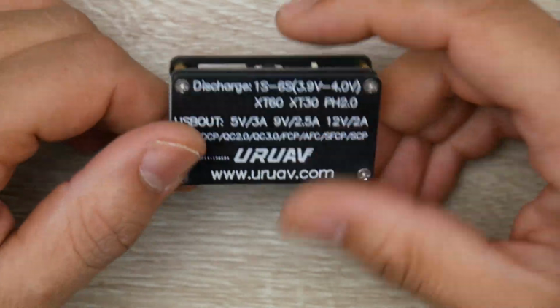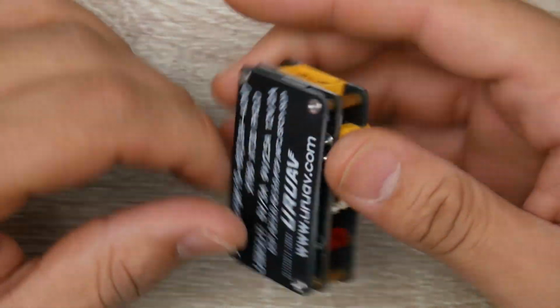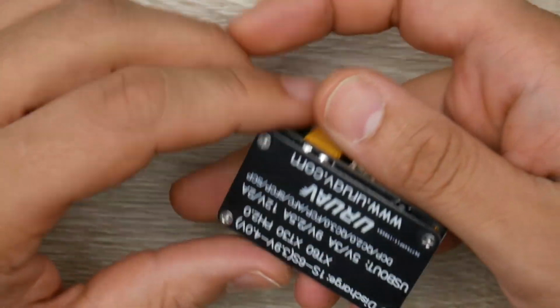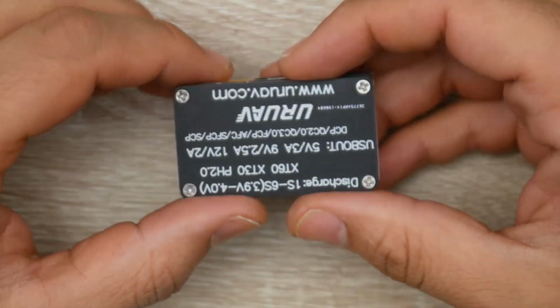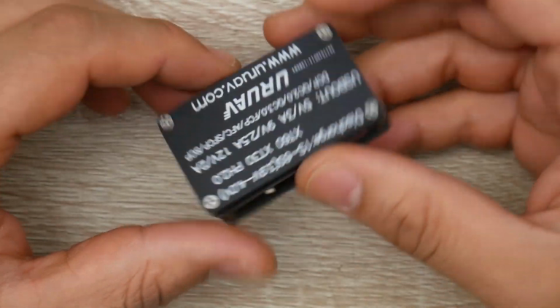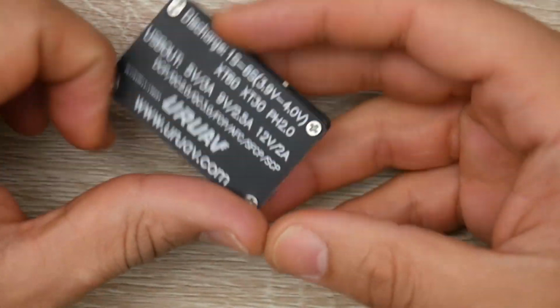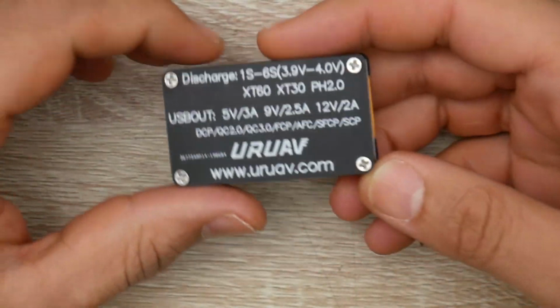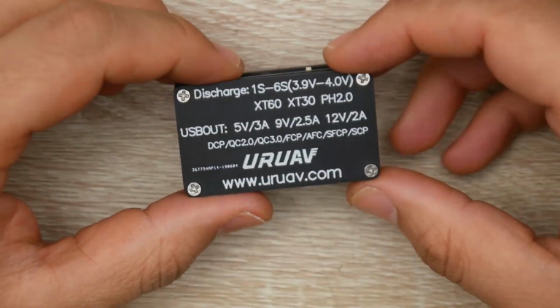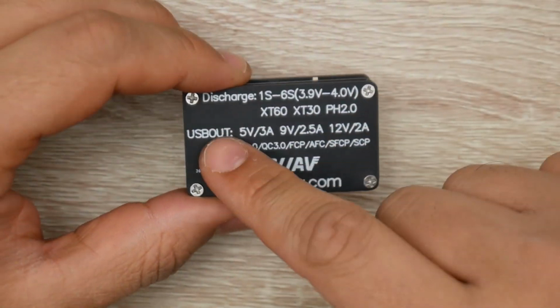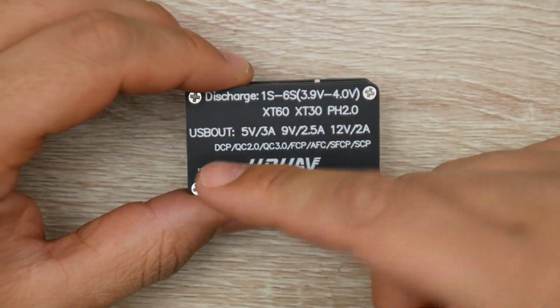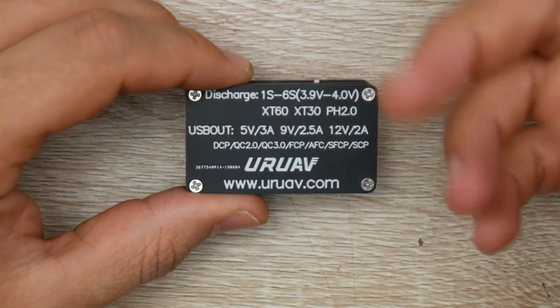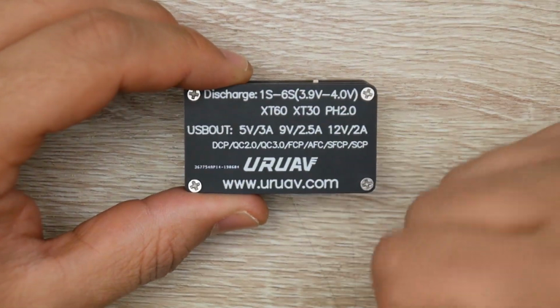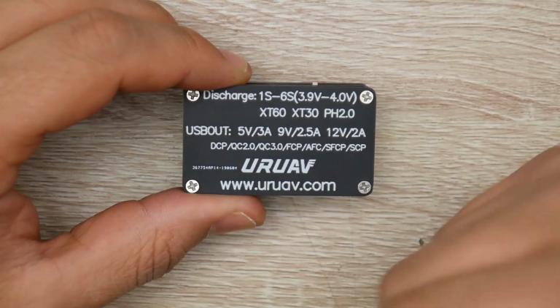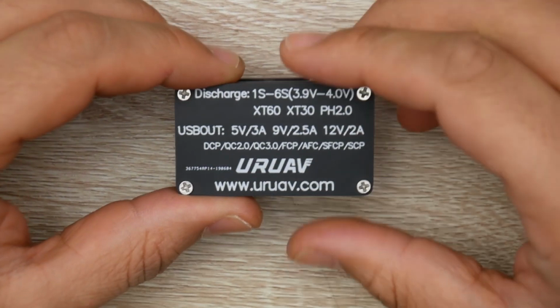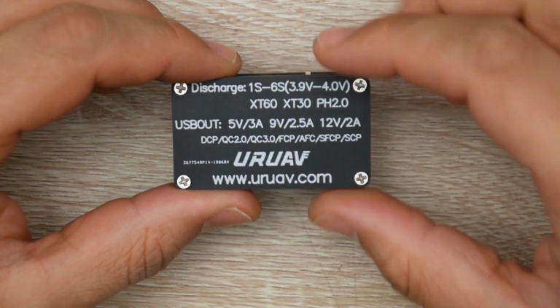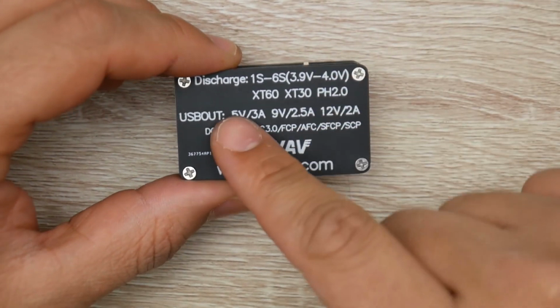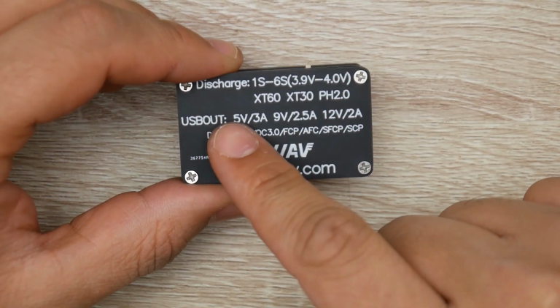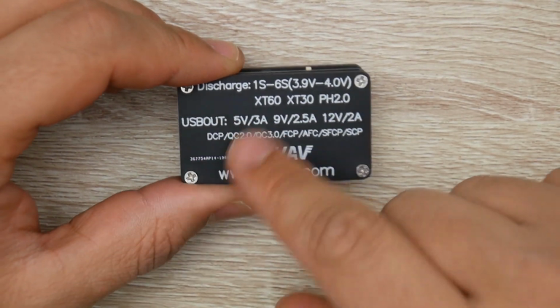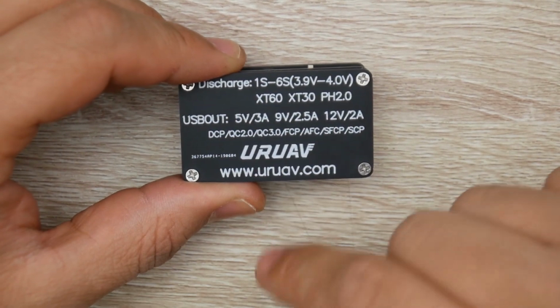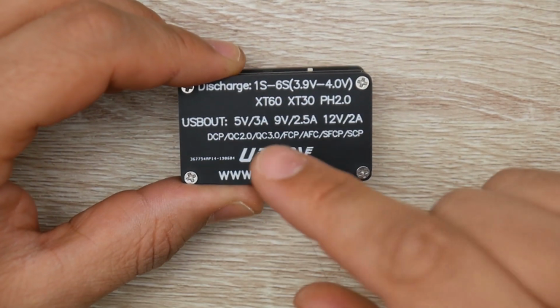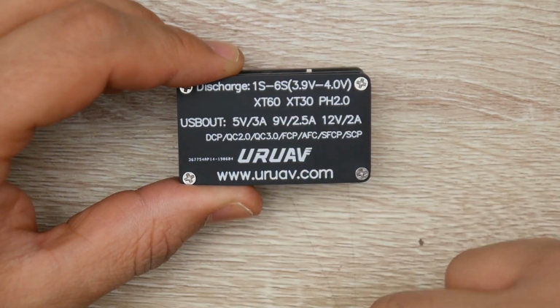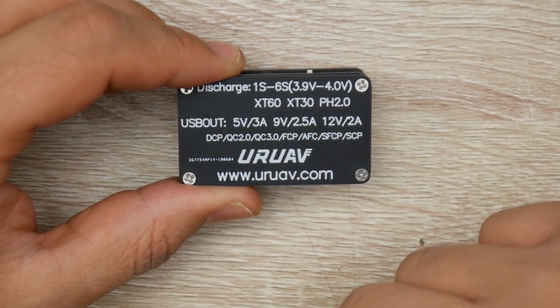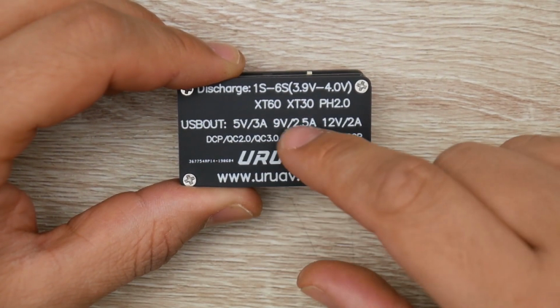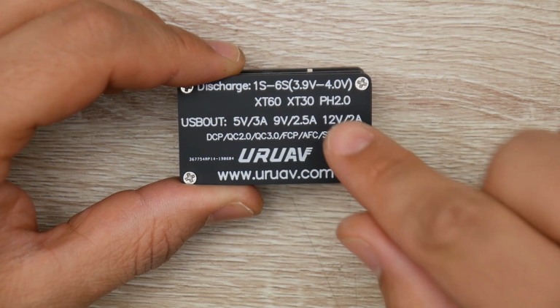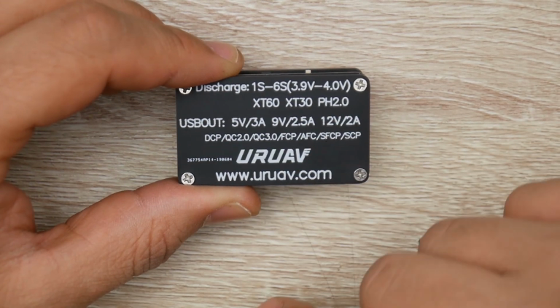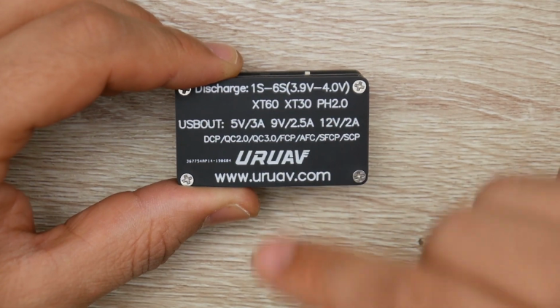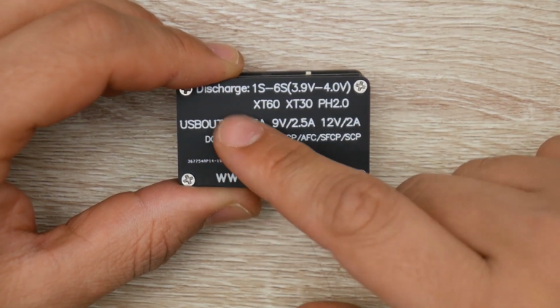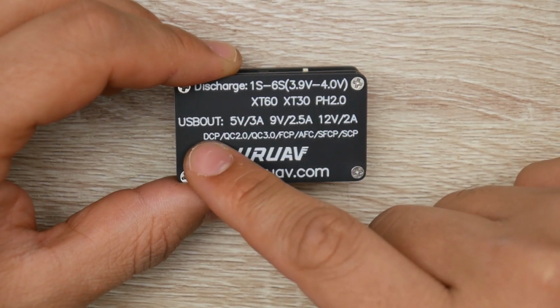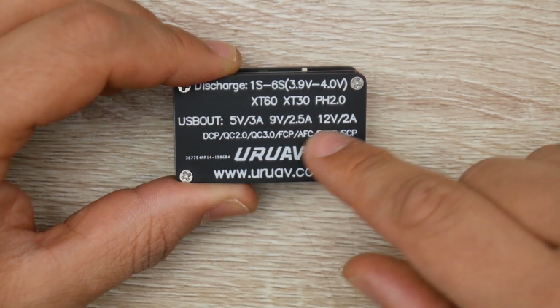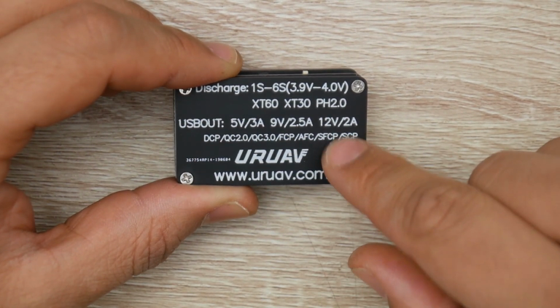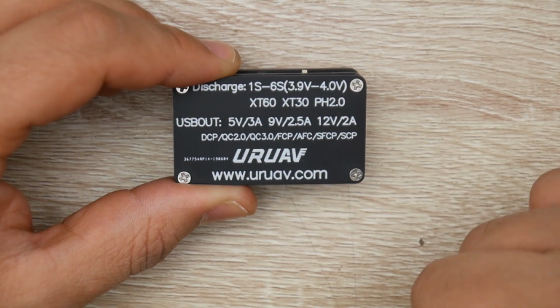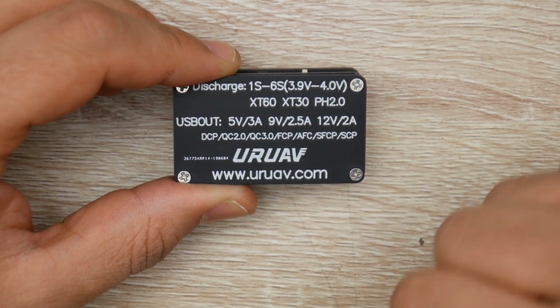If we flip this thing over, we can see it actually states that it has QC and we're going to test it right now. I'll show you with a meter as well. It has 5 volts at 3 amps, 9 volts at 2.5 amps, 12 volts at 2 amps. And here are the protocols it runs.